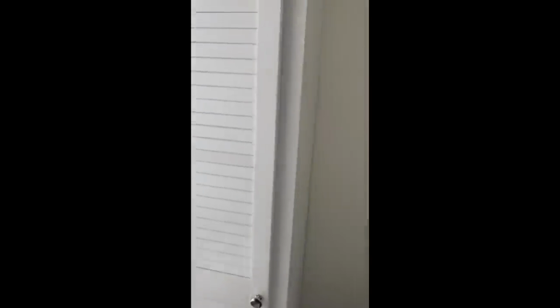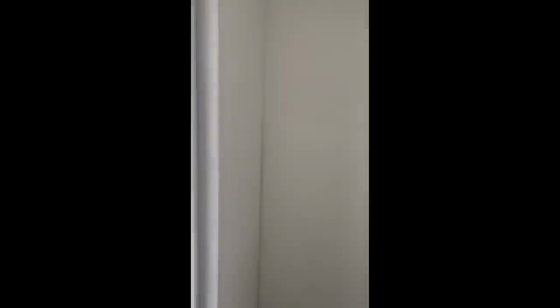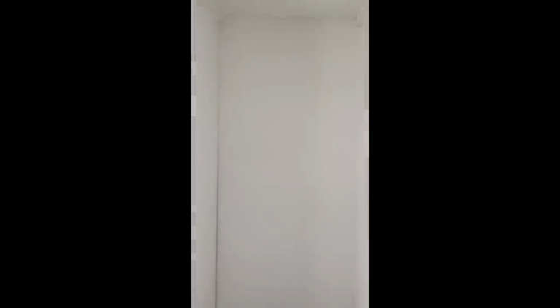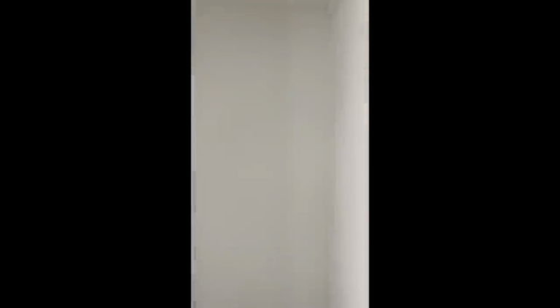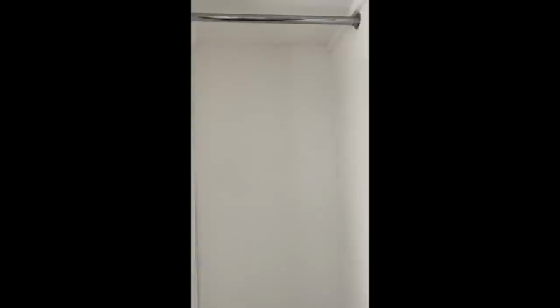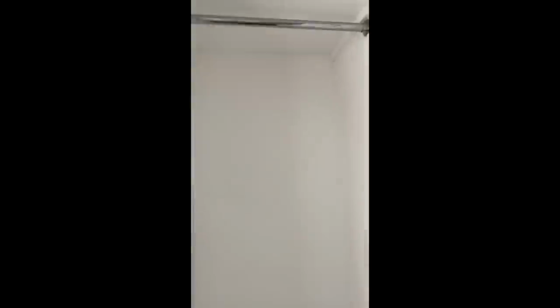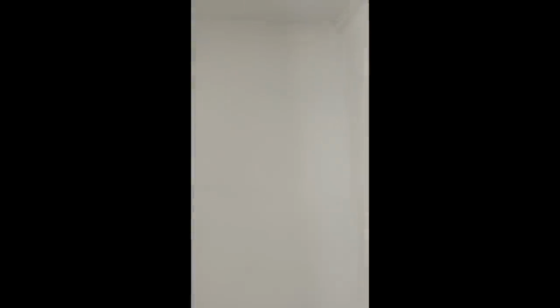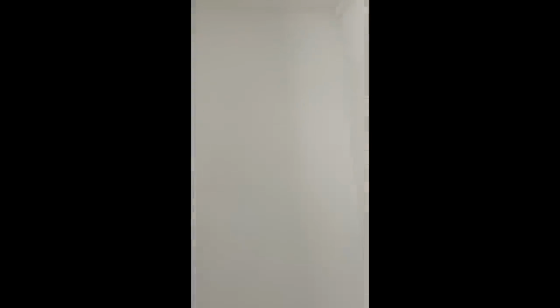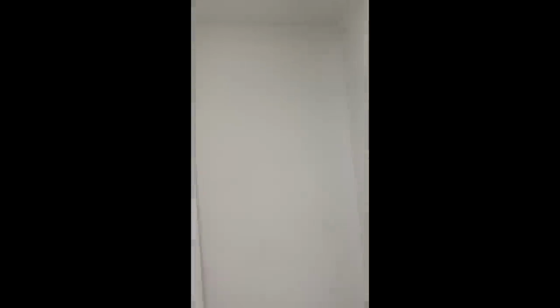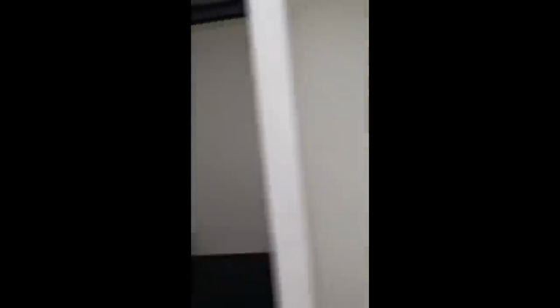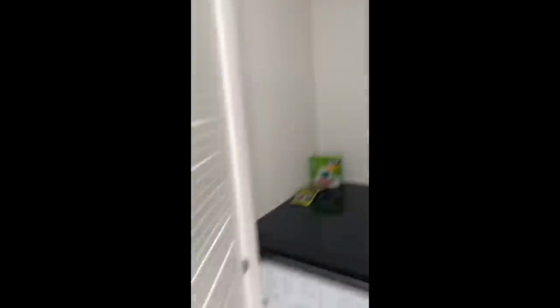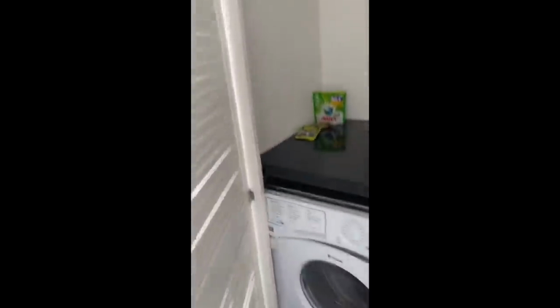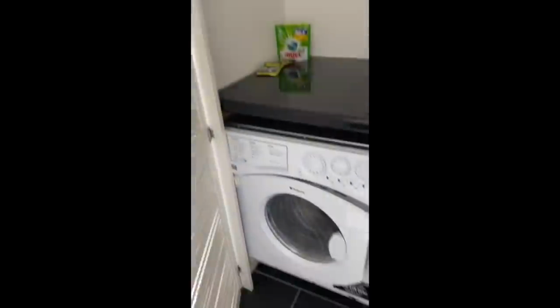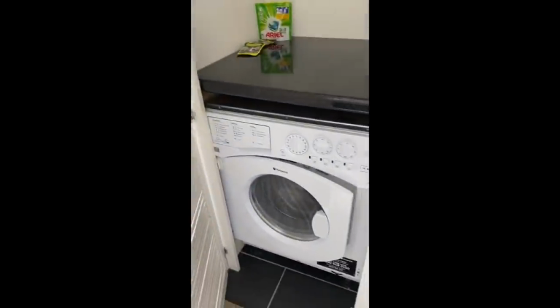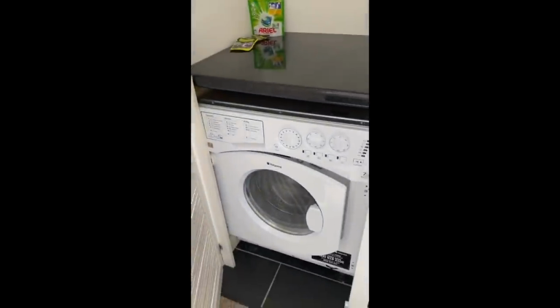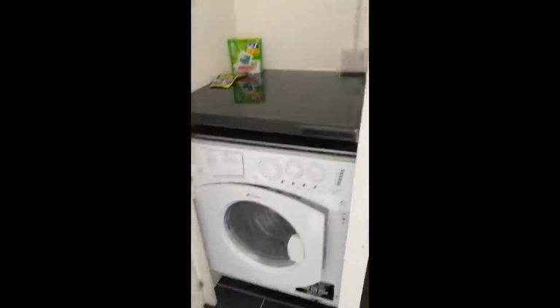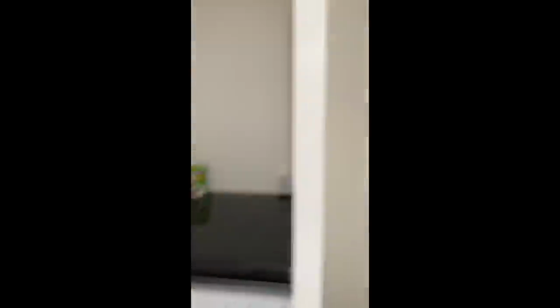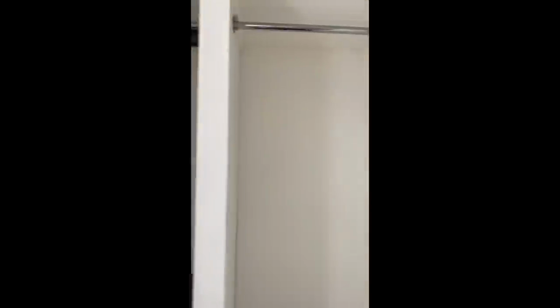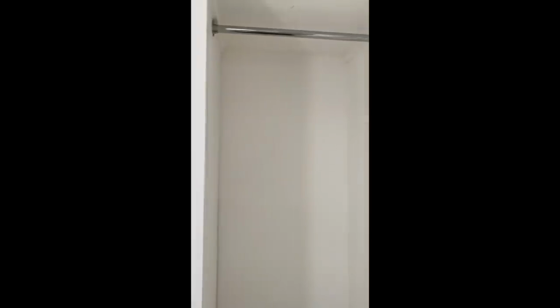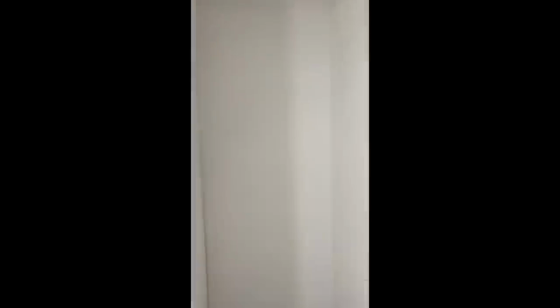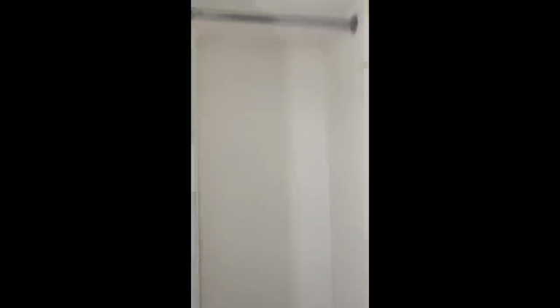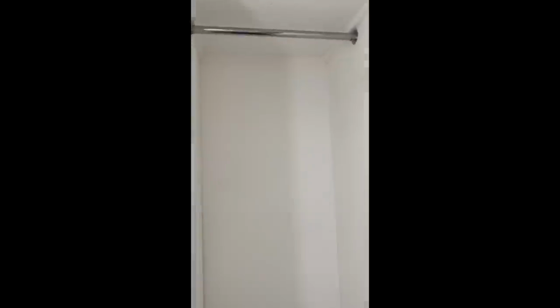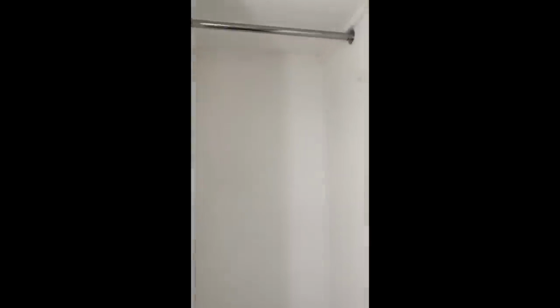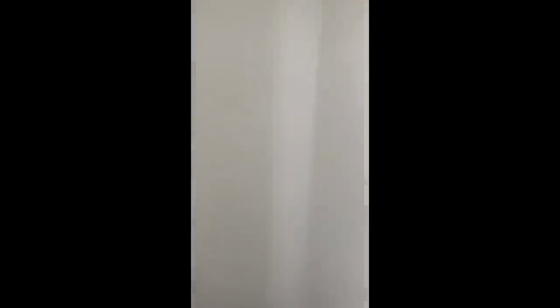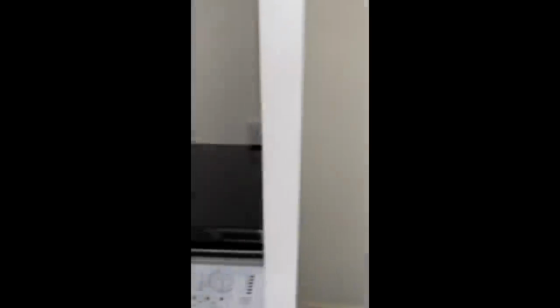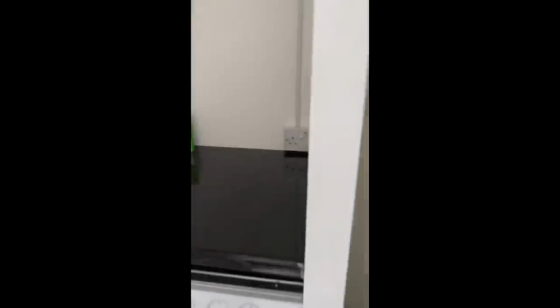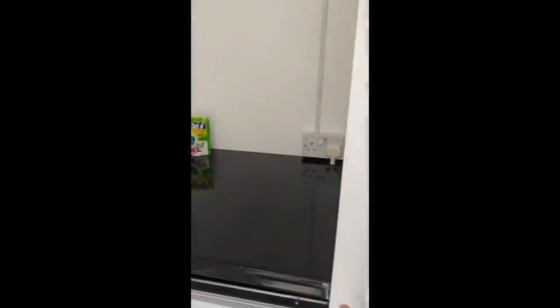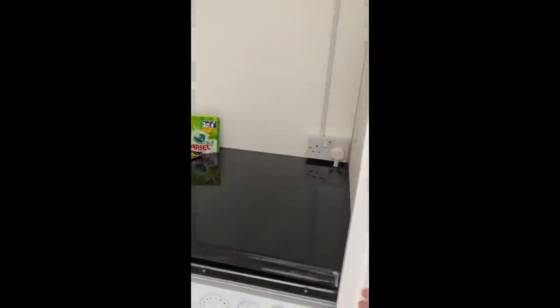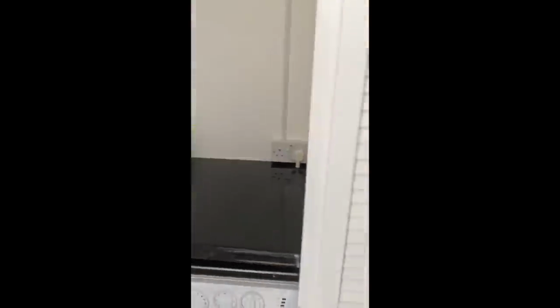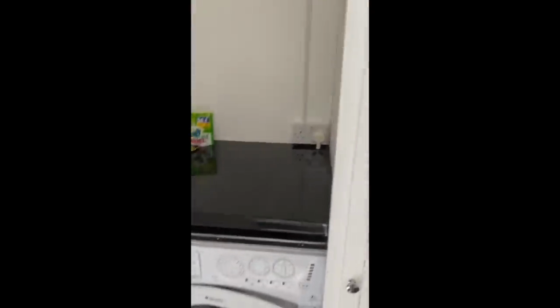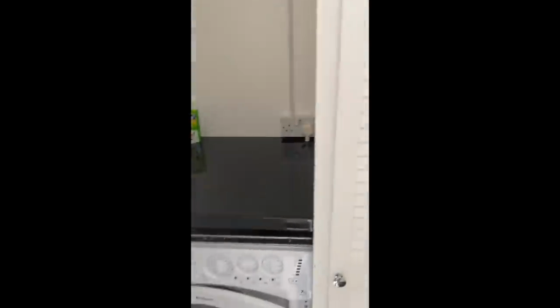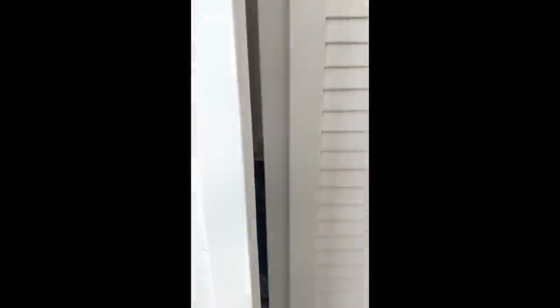Oh, more storage. There it is — washer dryer. This is cool for the long coats. Fab, so that's that.